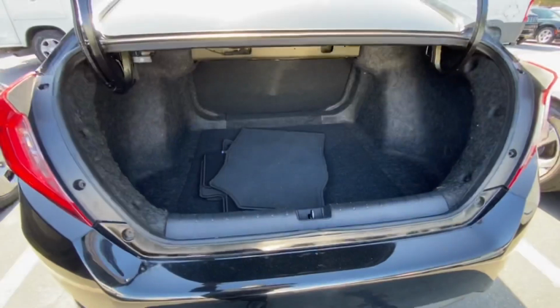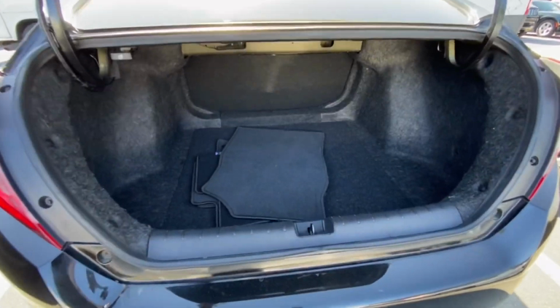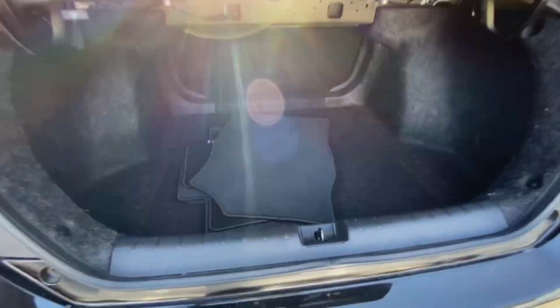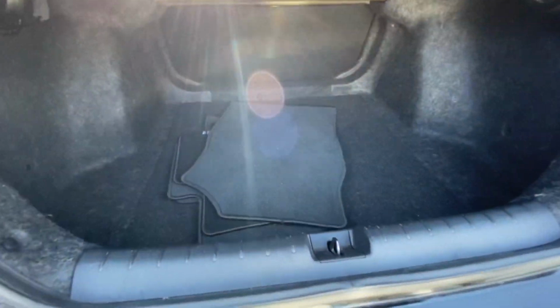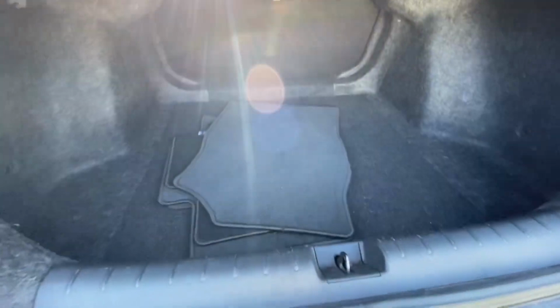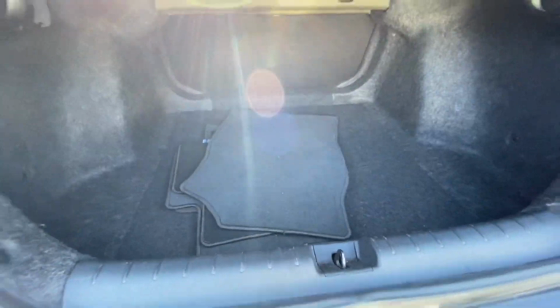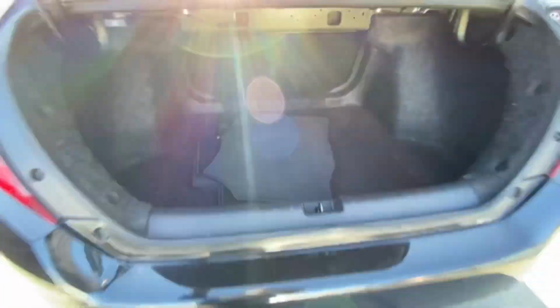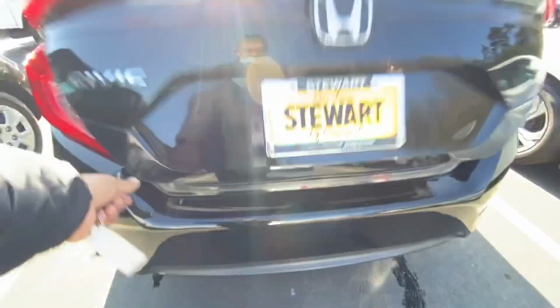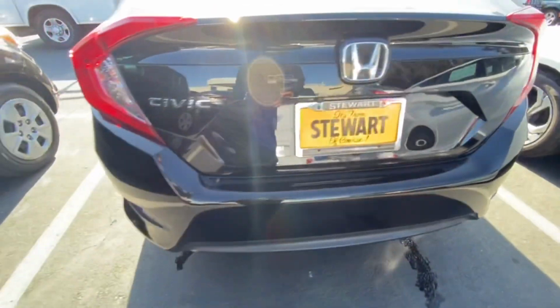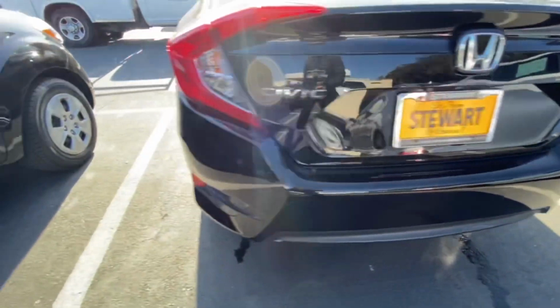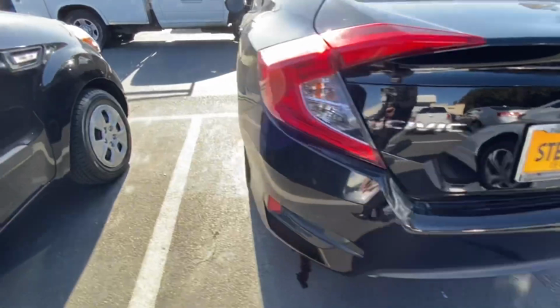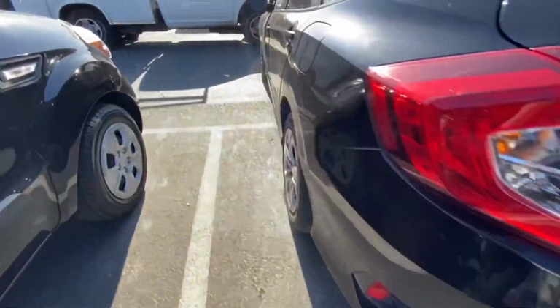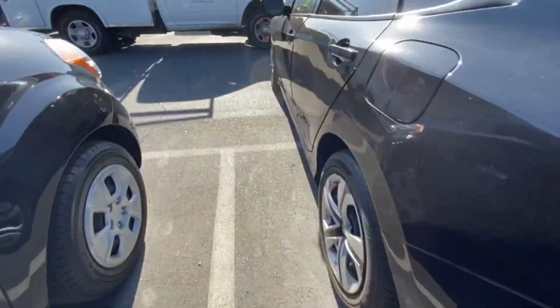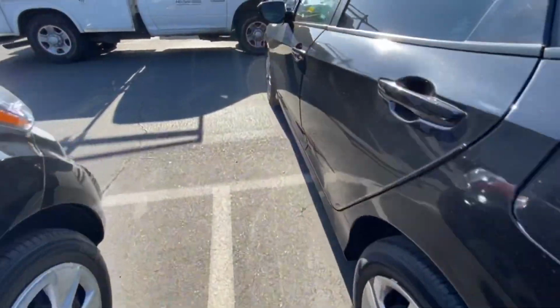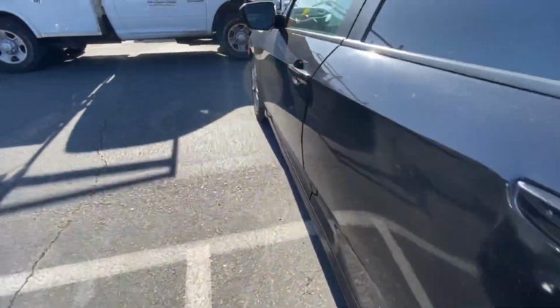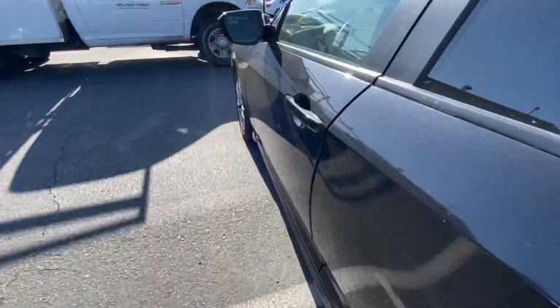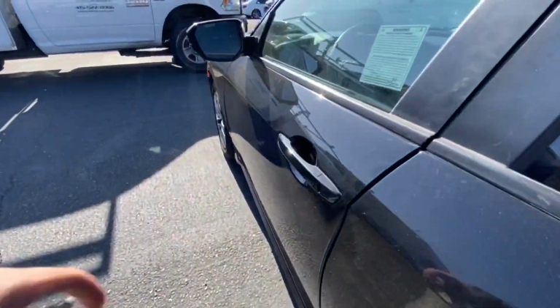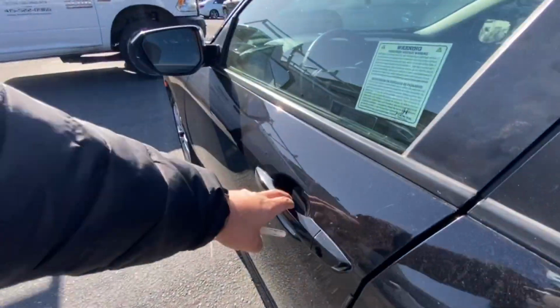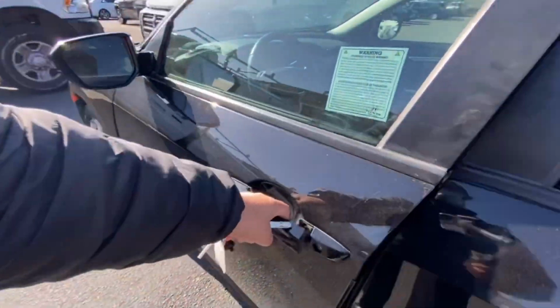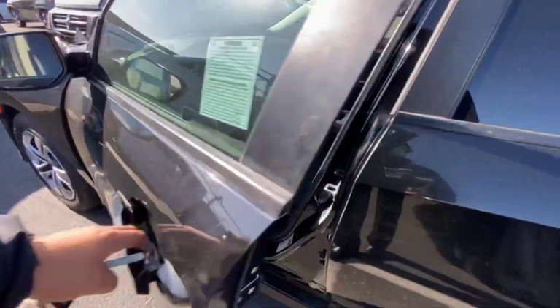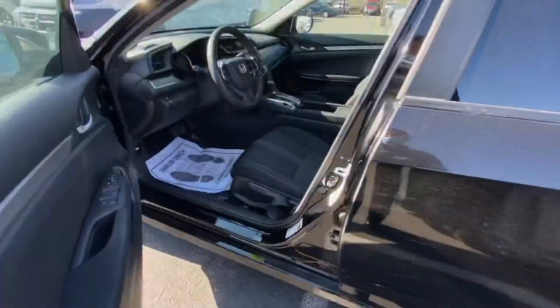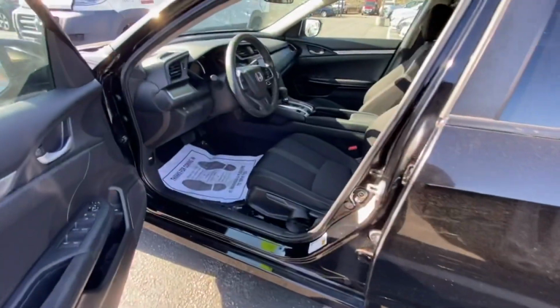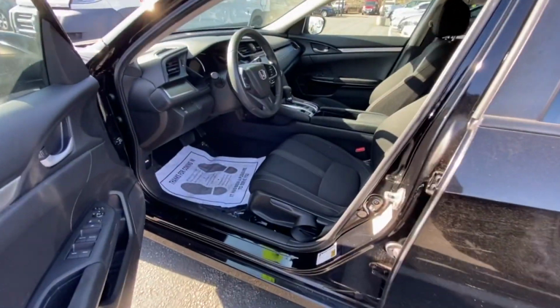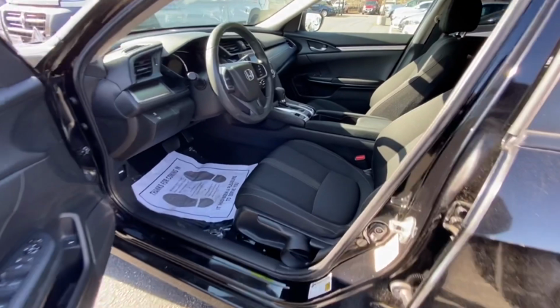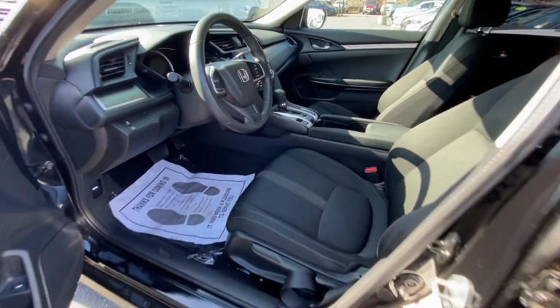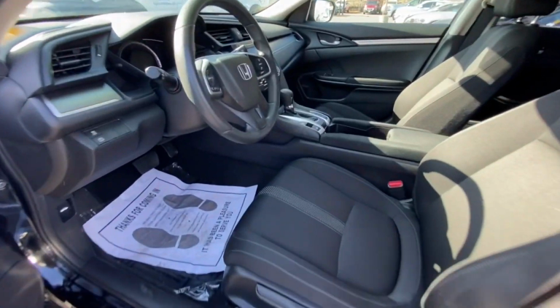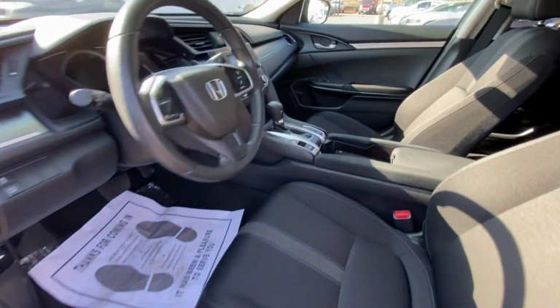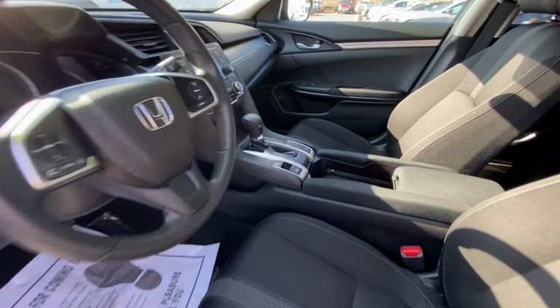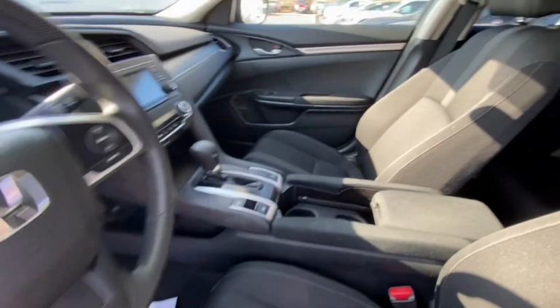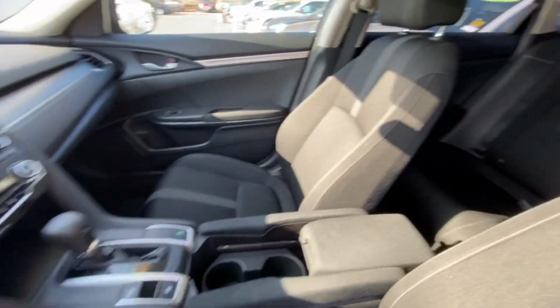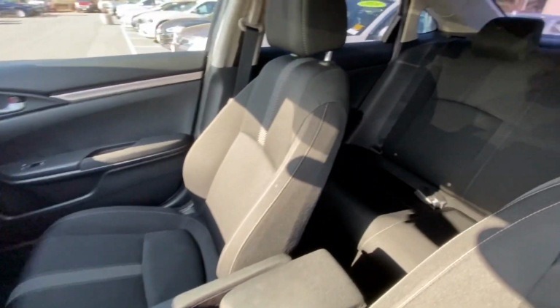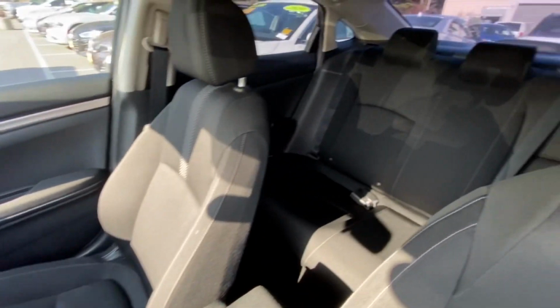A lot of cargo space, big trunk. Let's take a look inside. Black interior, some good leg room.